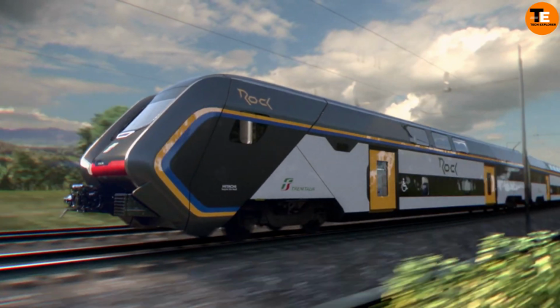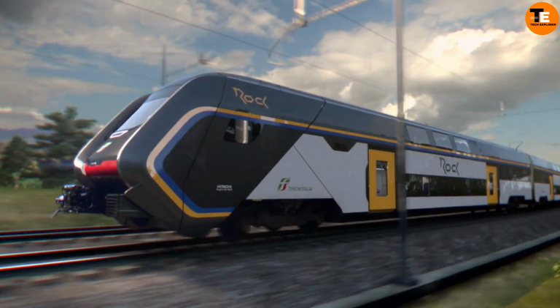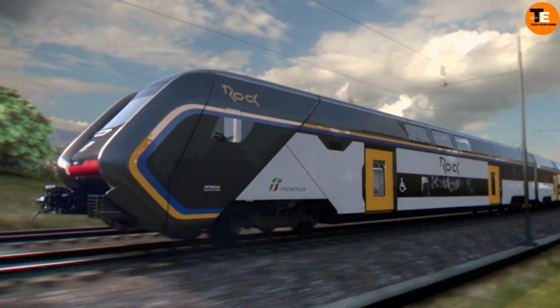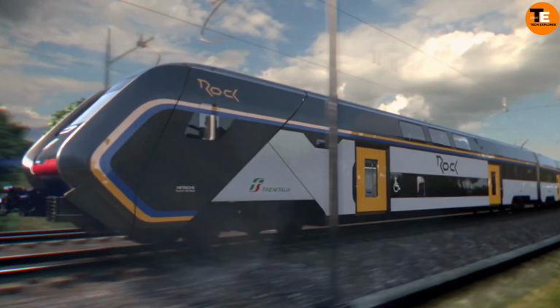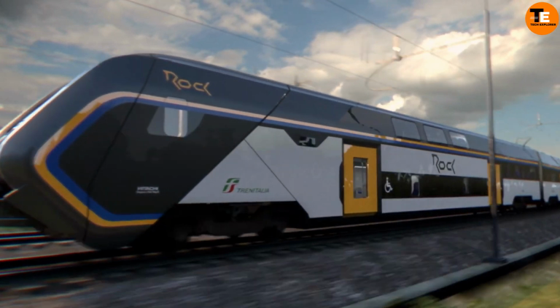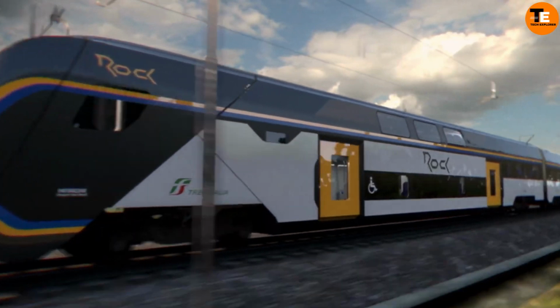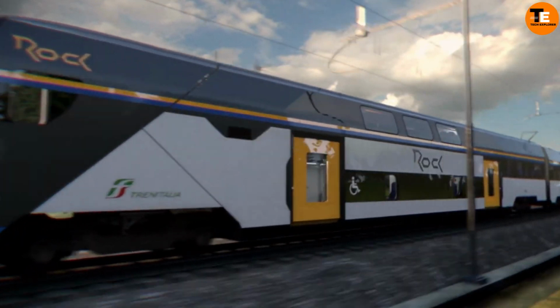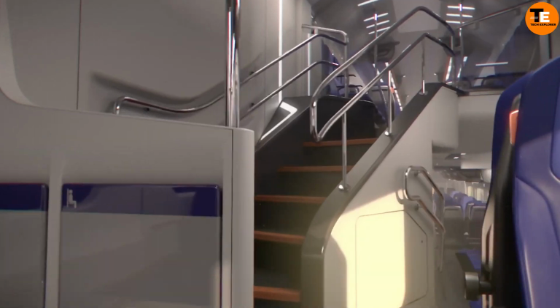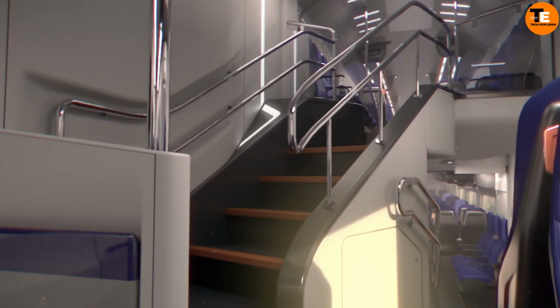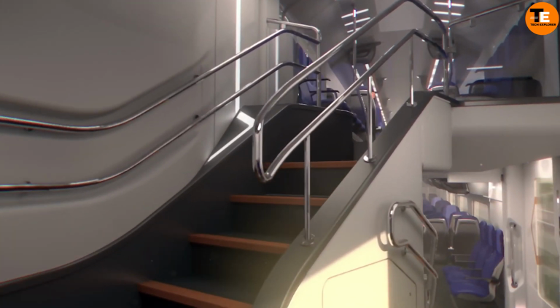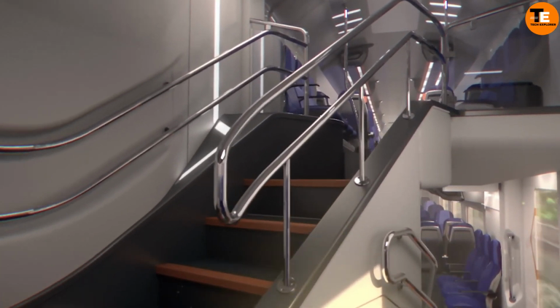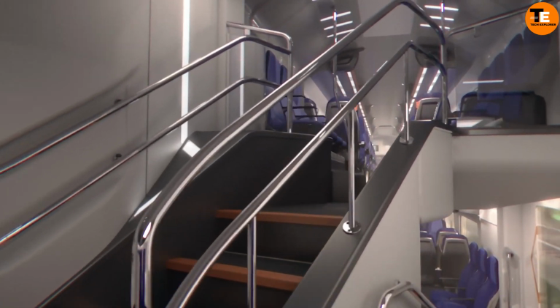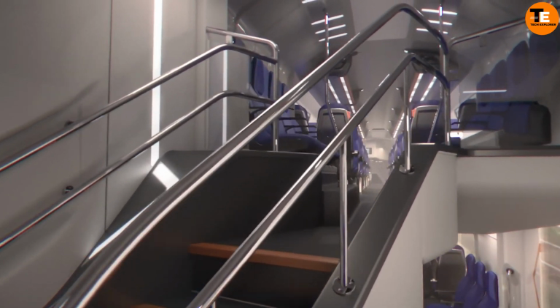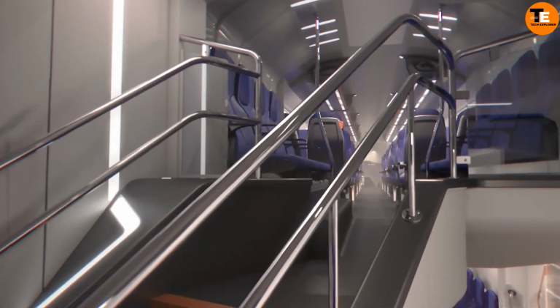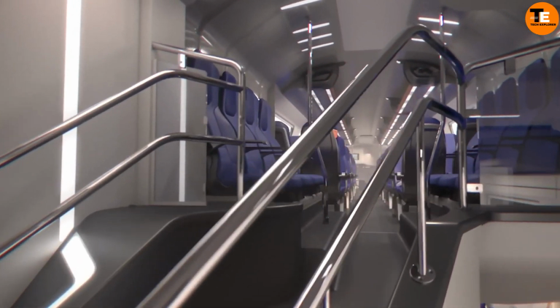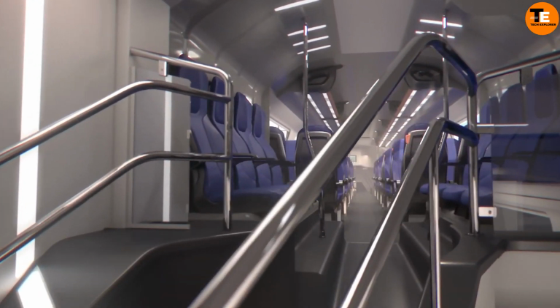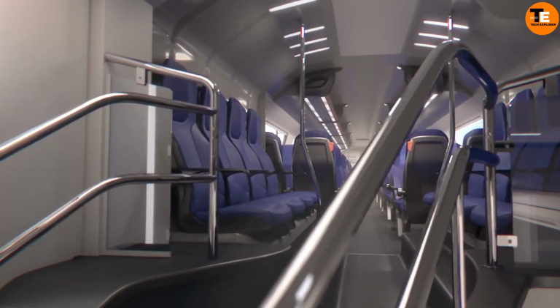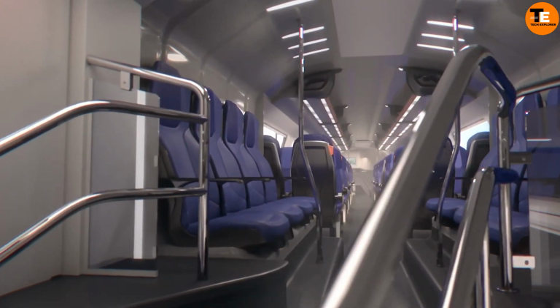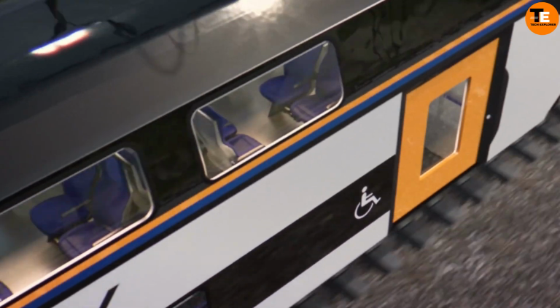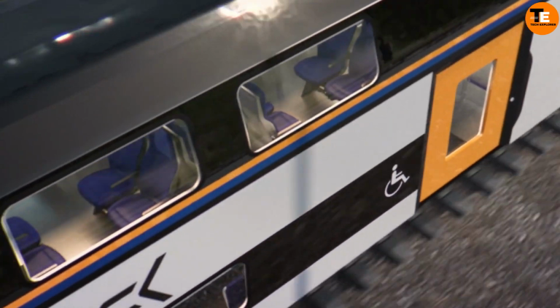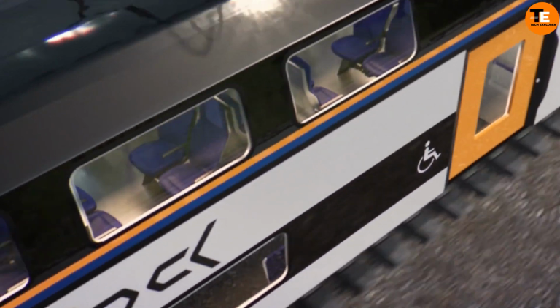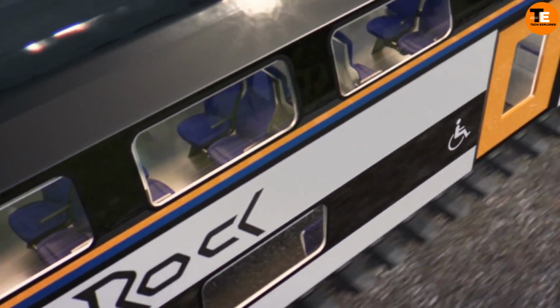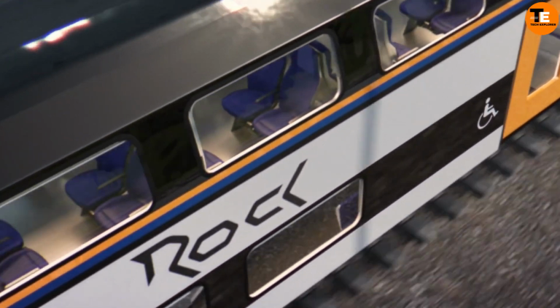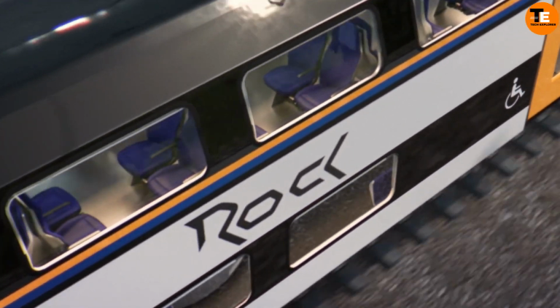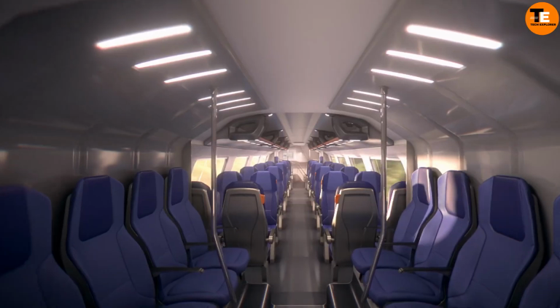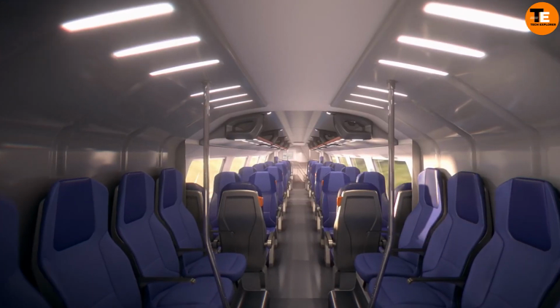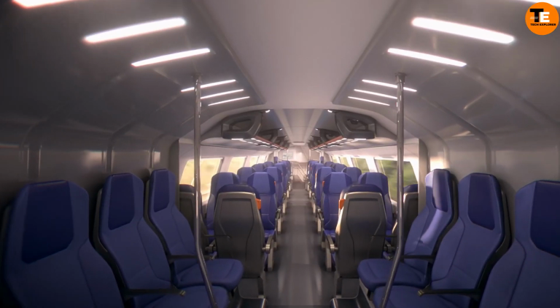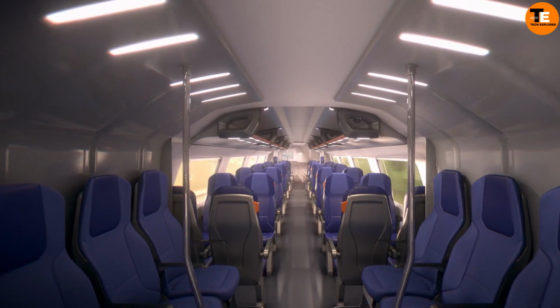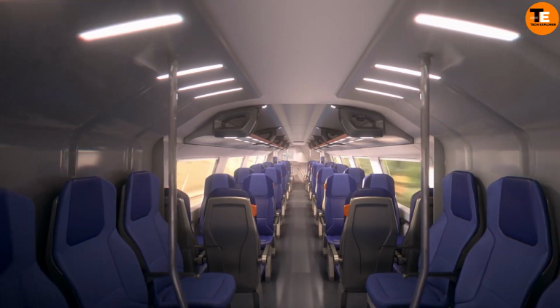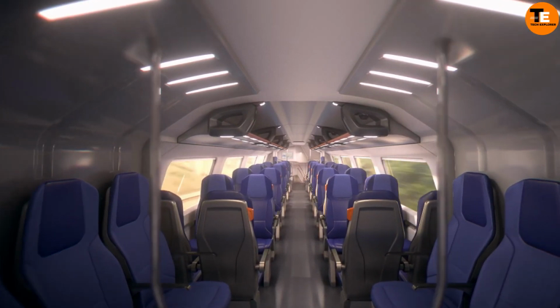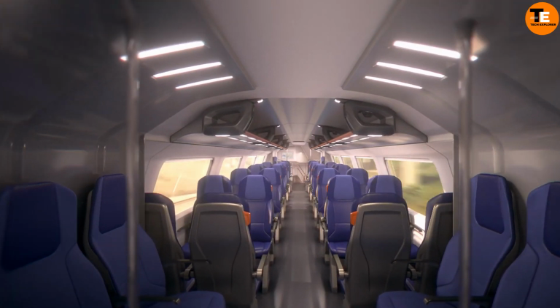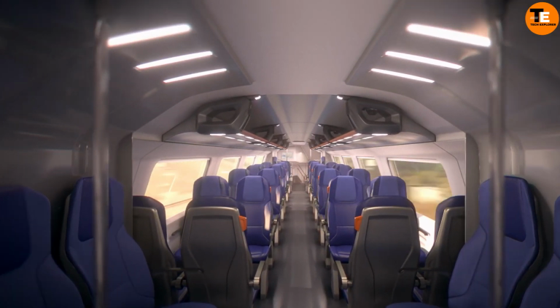Named after its smooth and seamless travel experience, the Rock Train transforms every journey into a voyage of discovery, offering passengers an unforgettable travel experience.